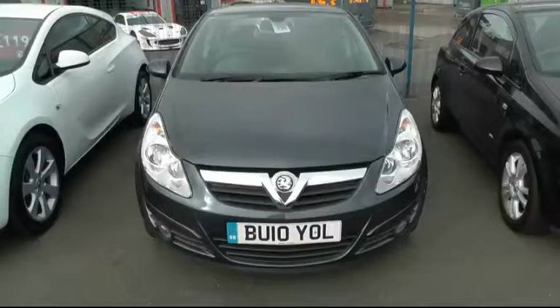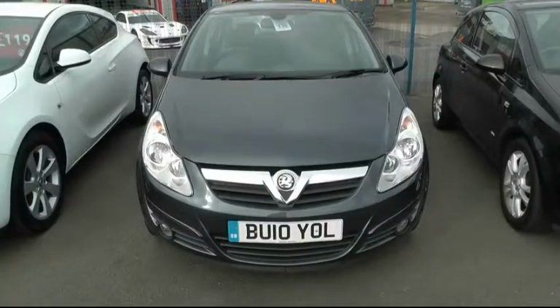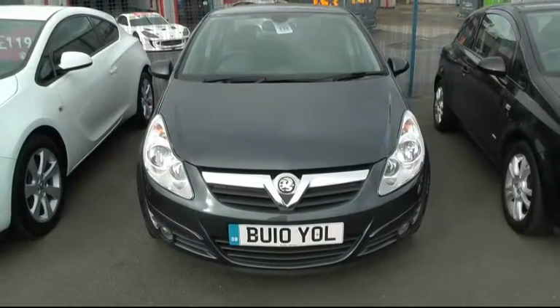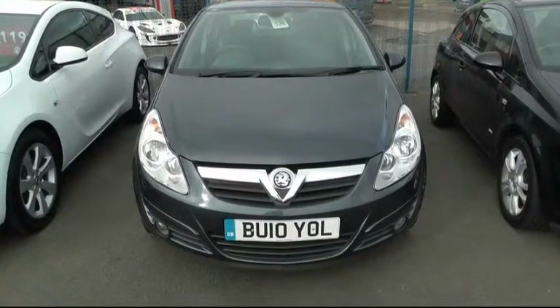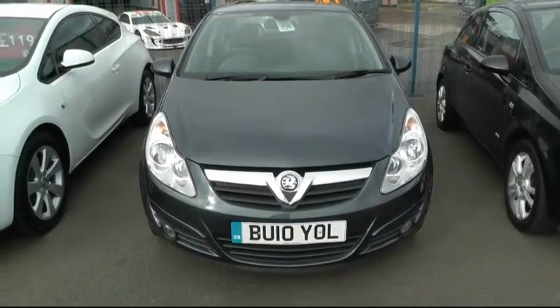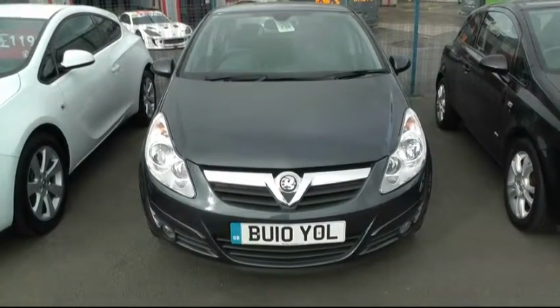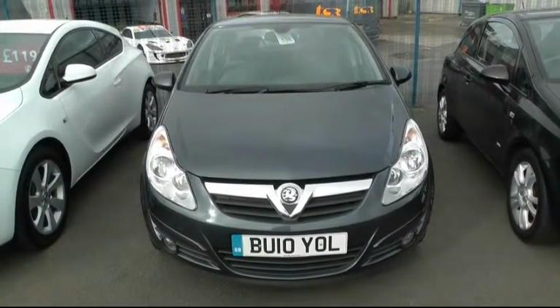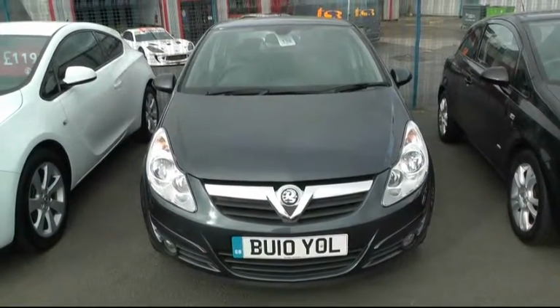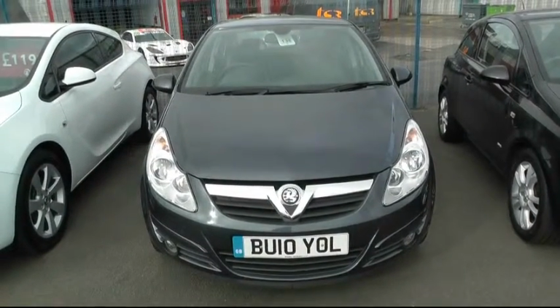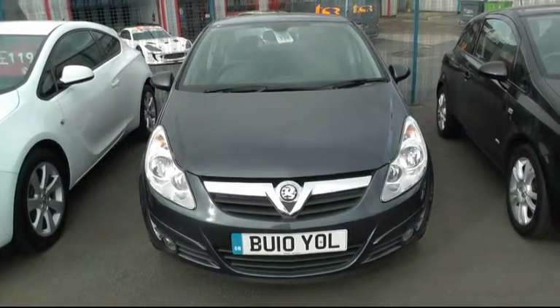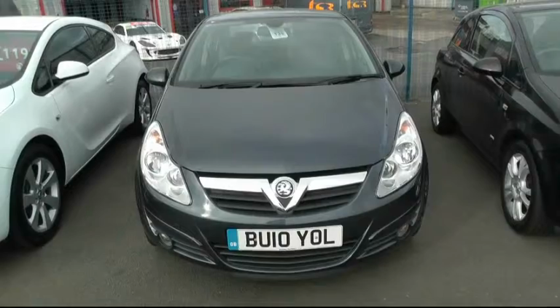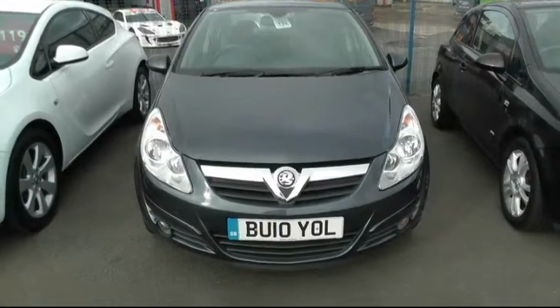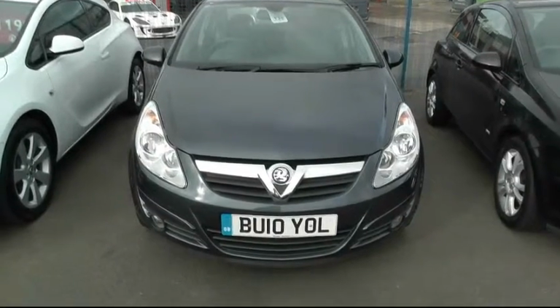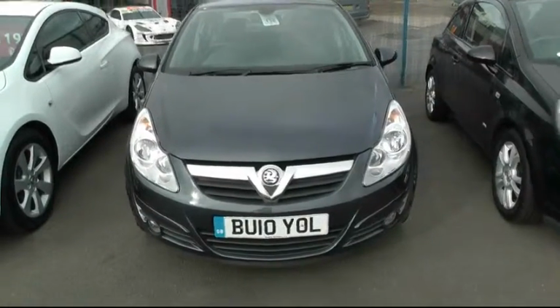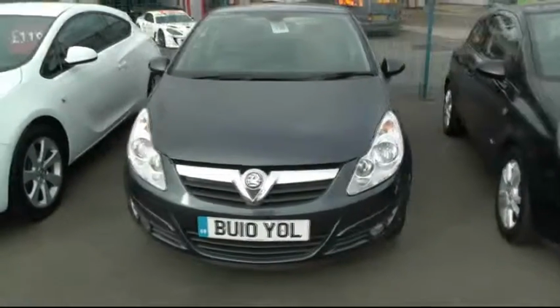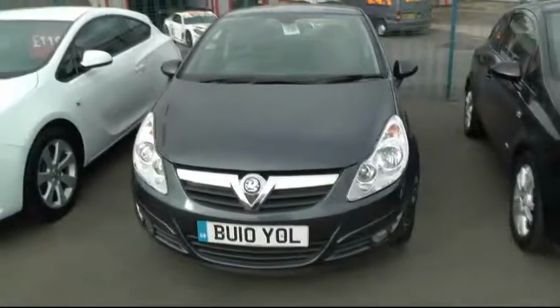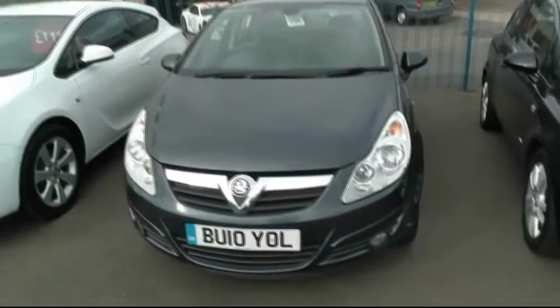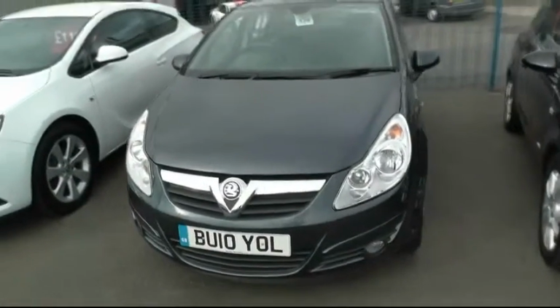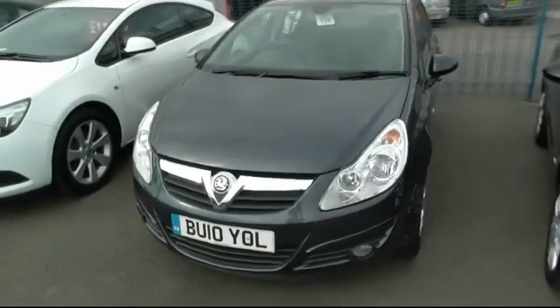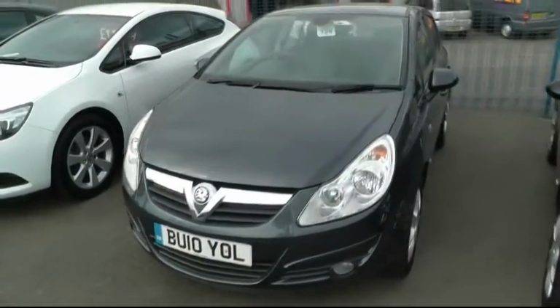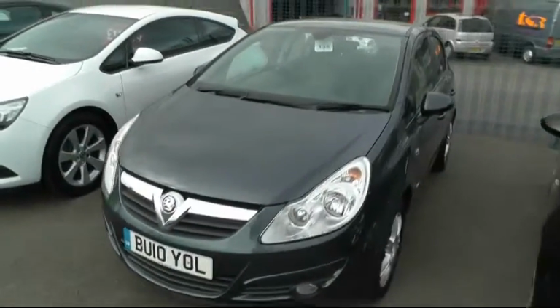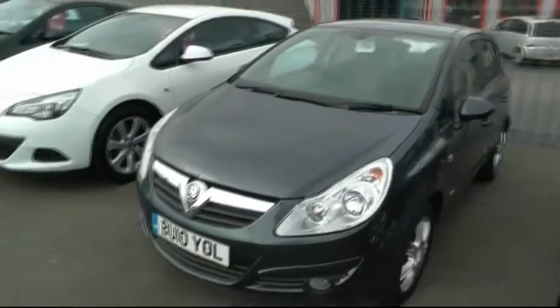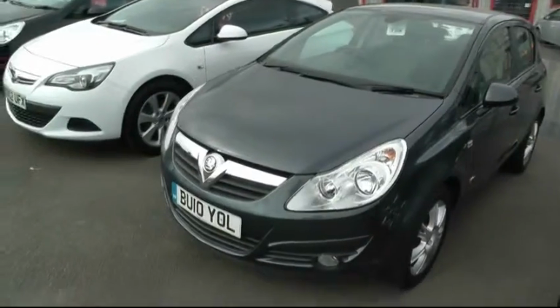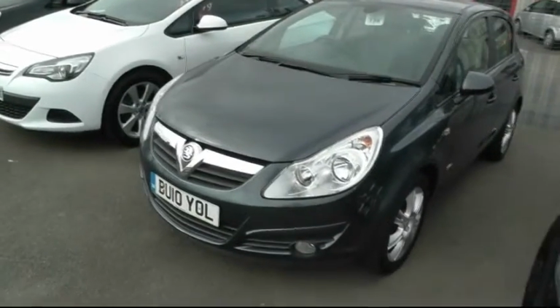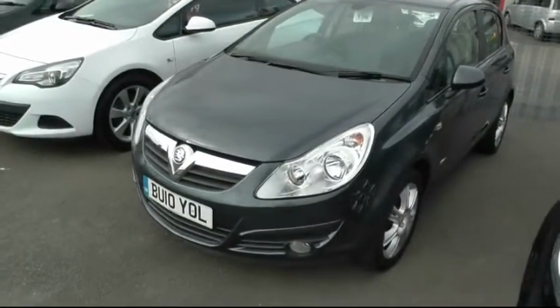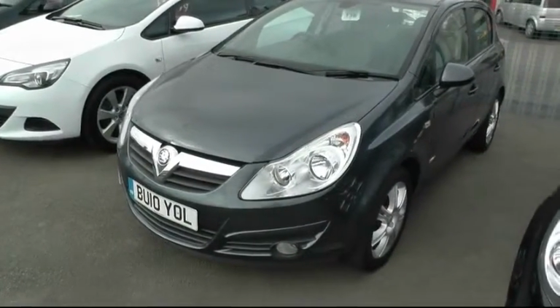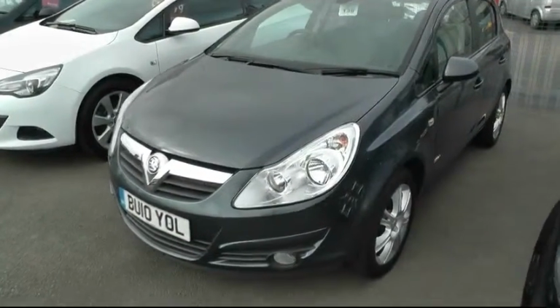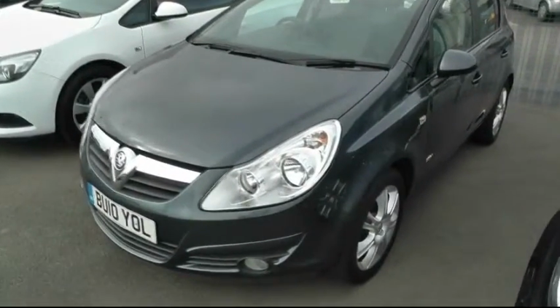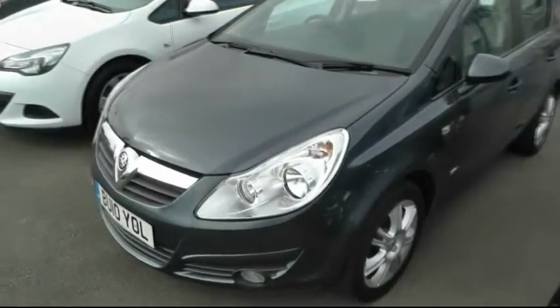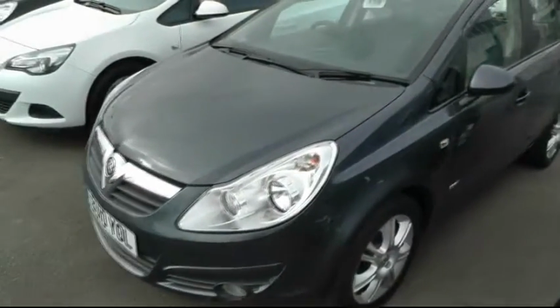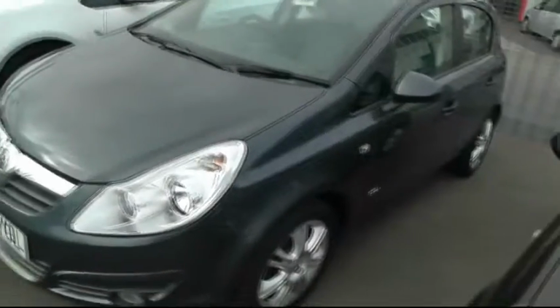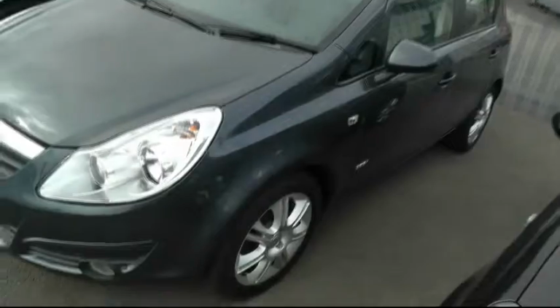Welcome to Brindley Vauxhall in Wendsbury. My name is Phil Betridge and I'll take you around this Vauxhall Corsa. It's a Vauxhall Corsa 1.2, the Design model — a 2010 five-door finished in Metro Blue.